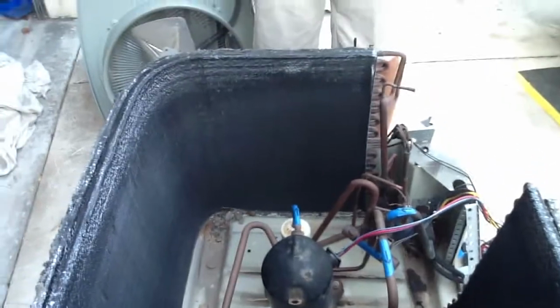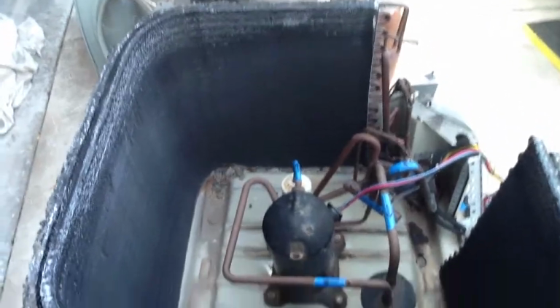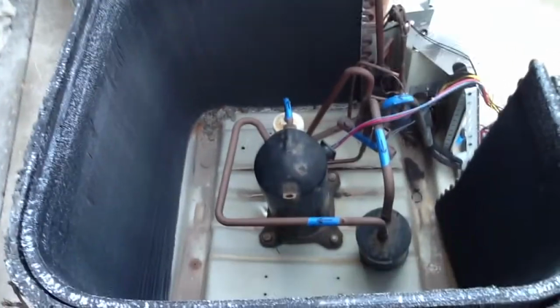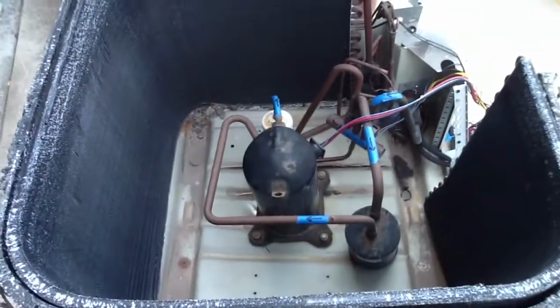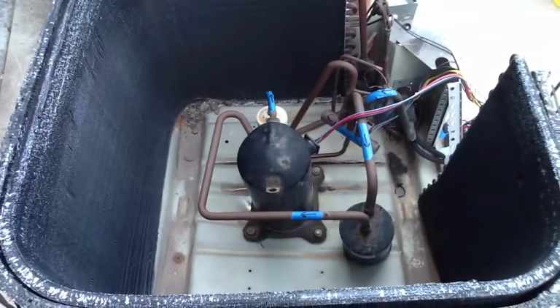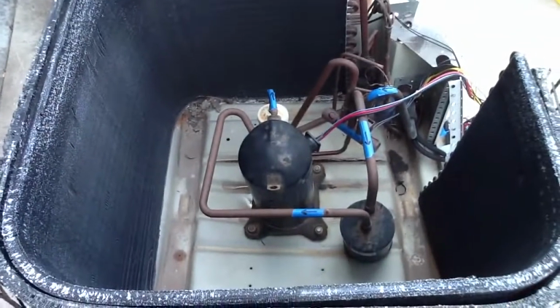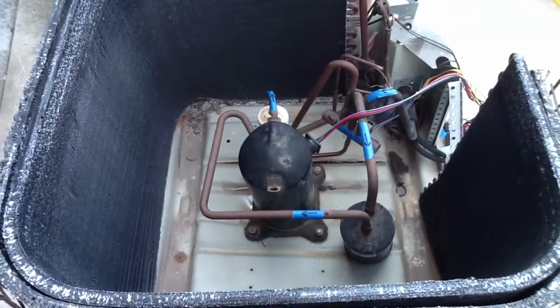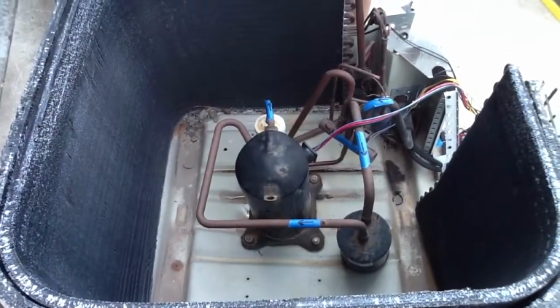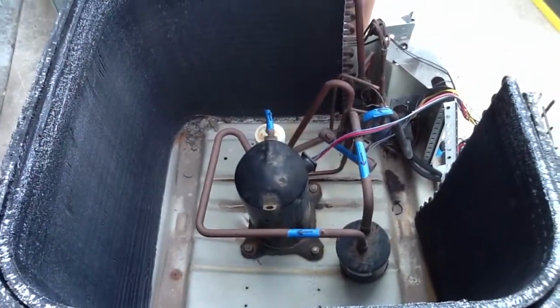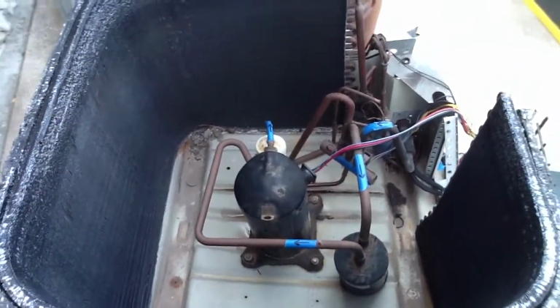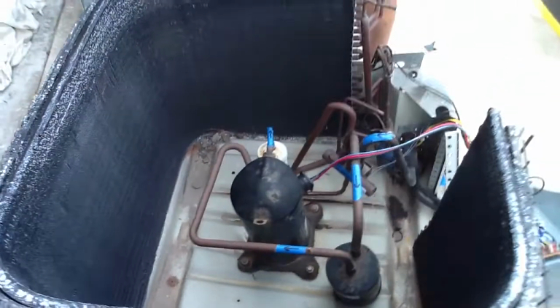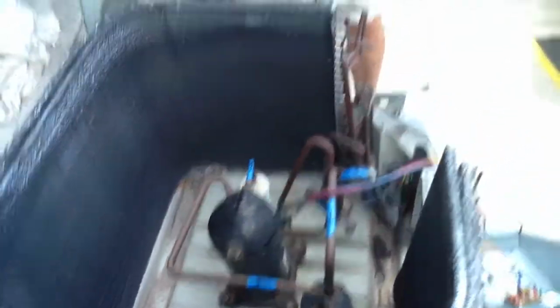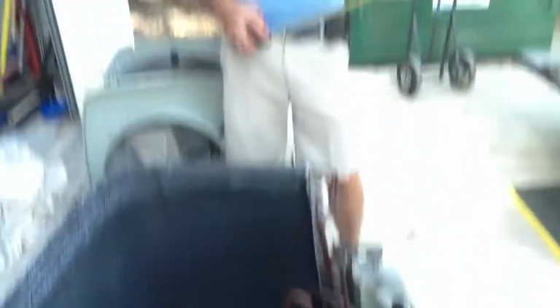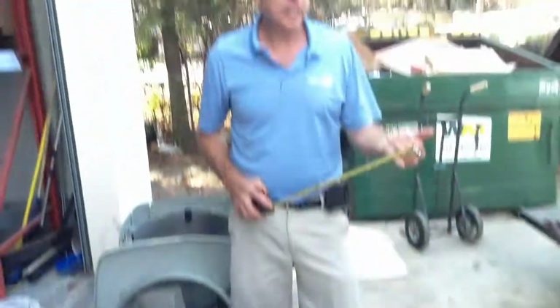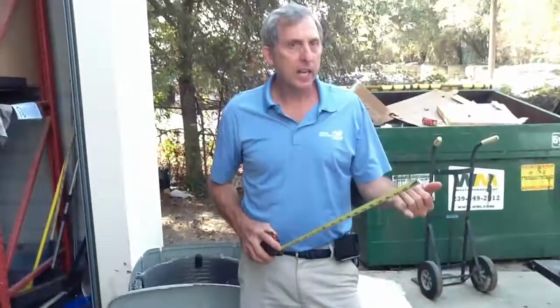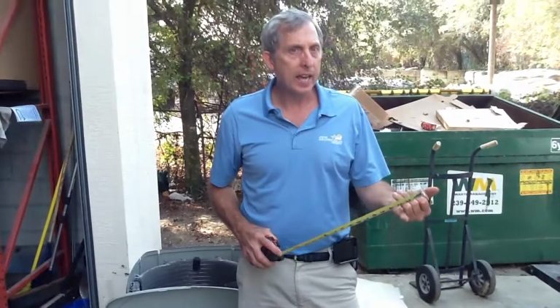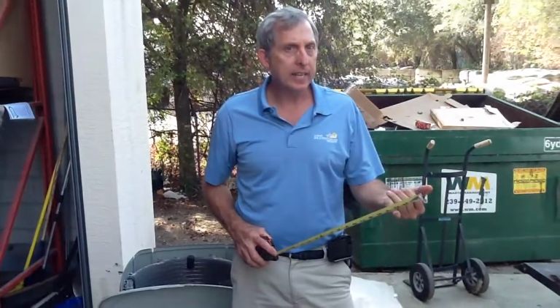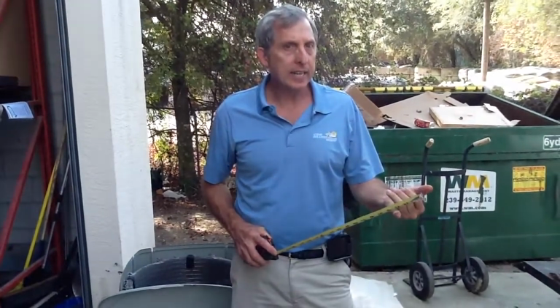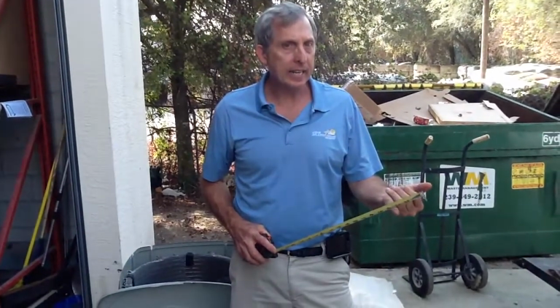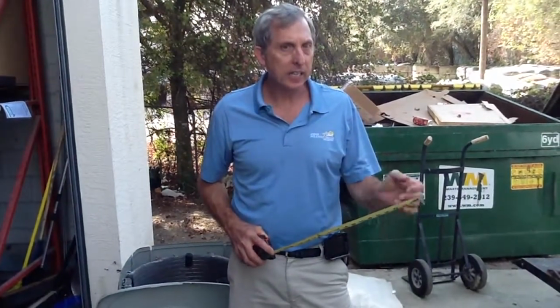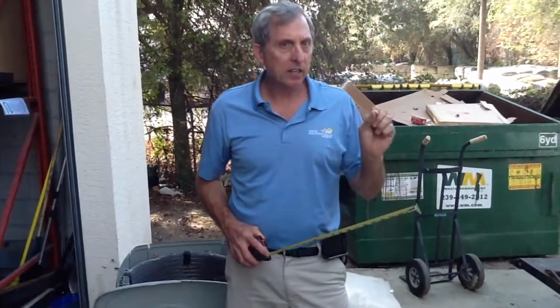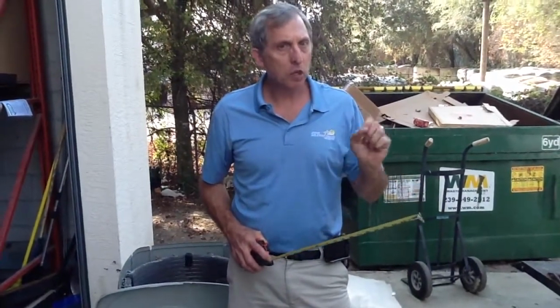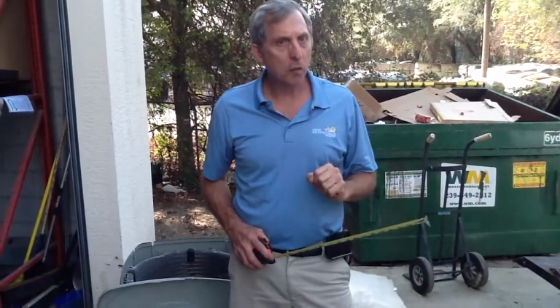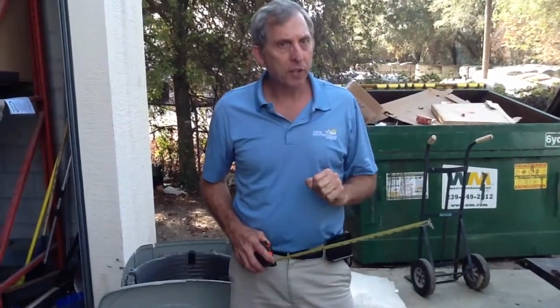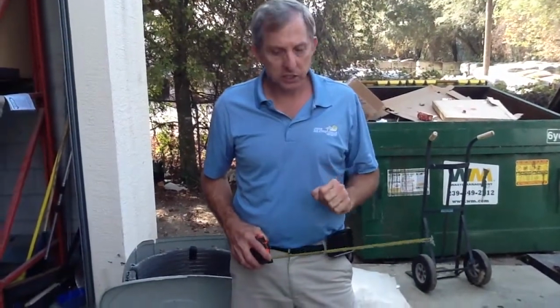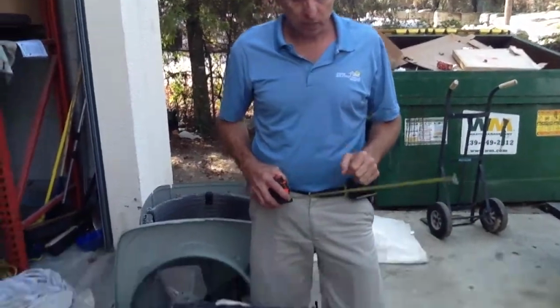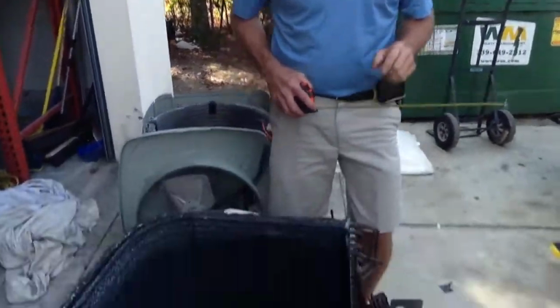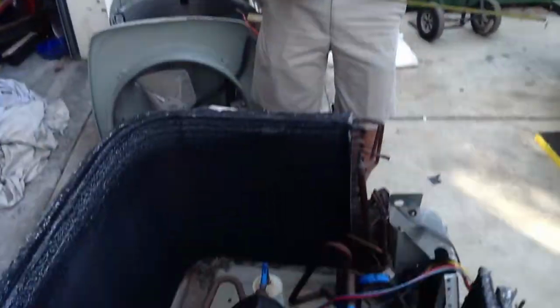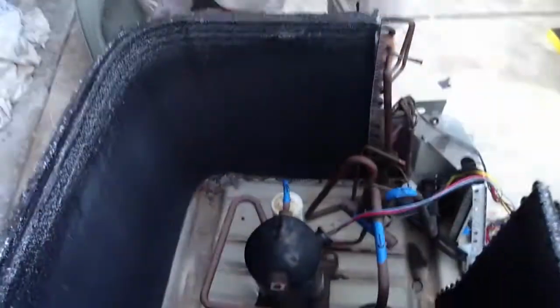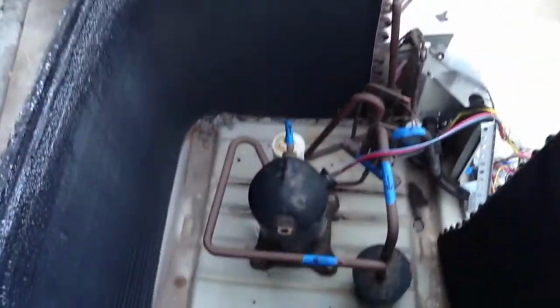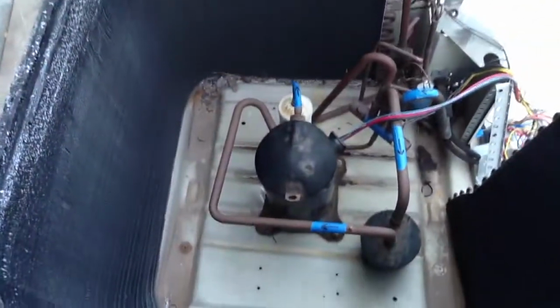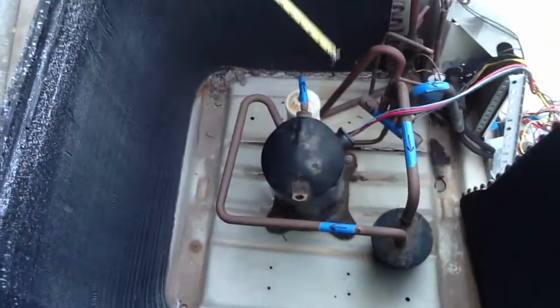Today we're going to talk about heat pumps. The heat pump works both in cooling and heating. Today we're going to focus on the cooling cycle. I'm going to point out the different components.